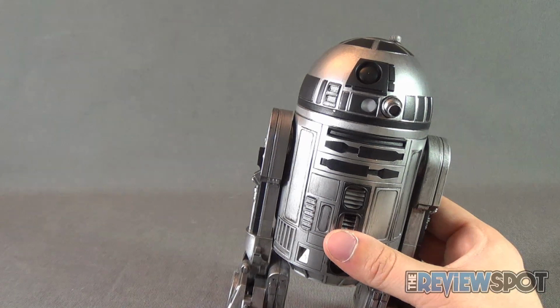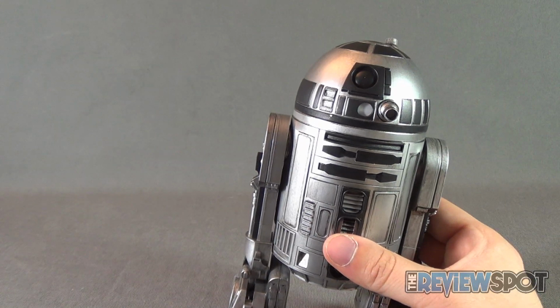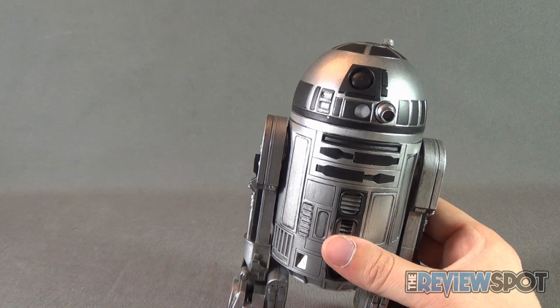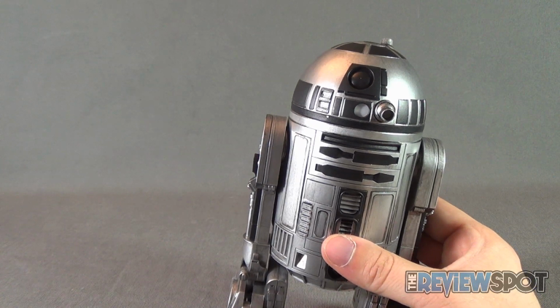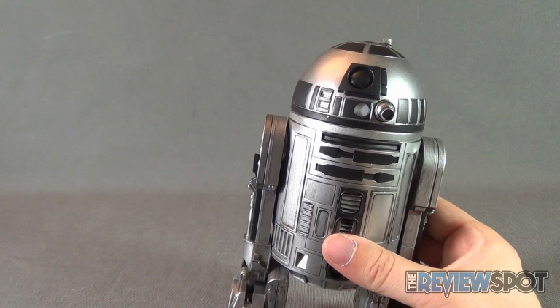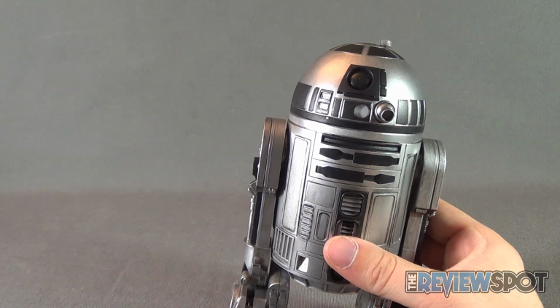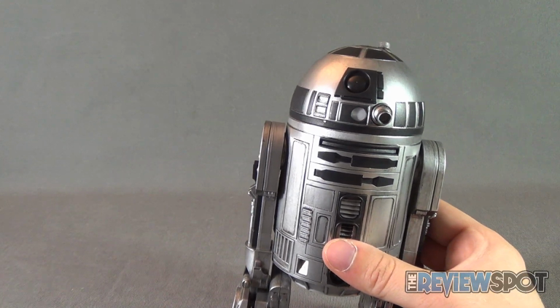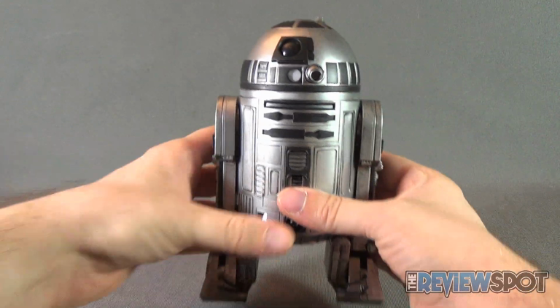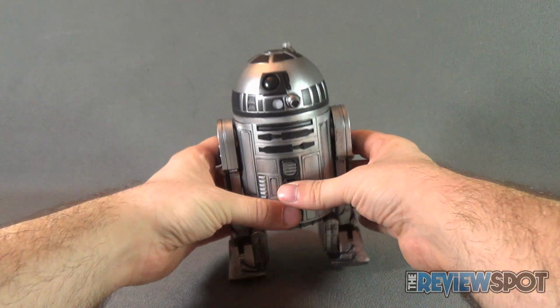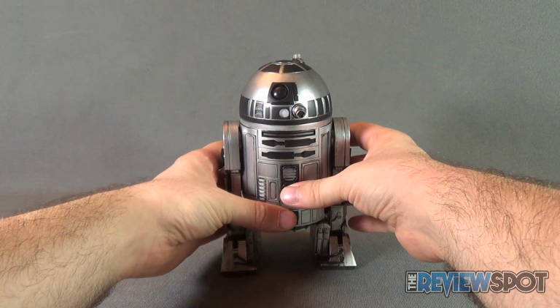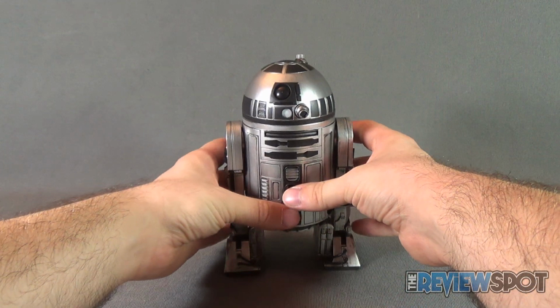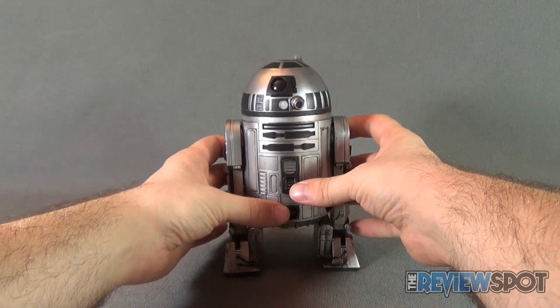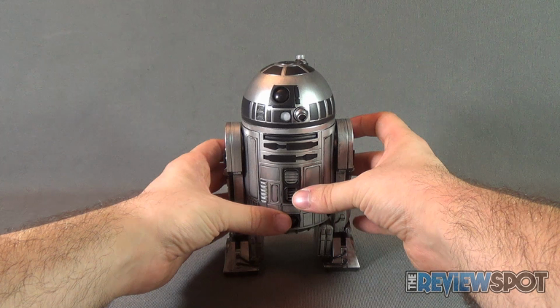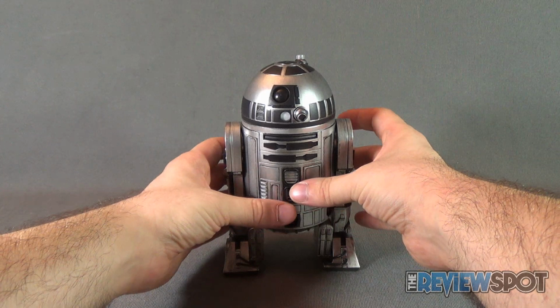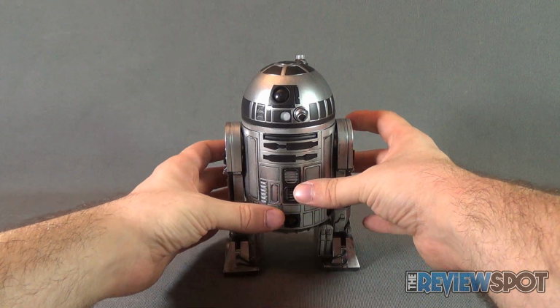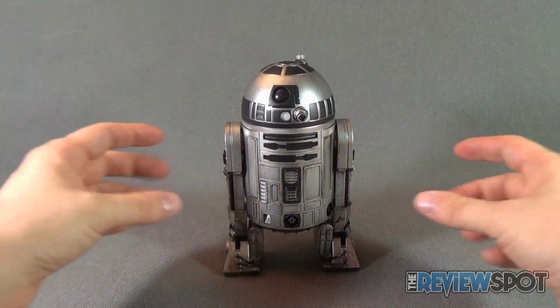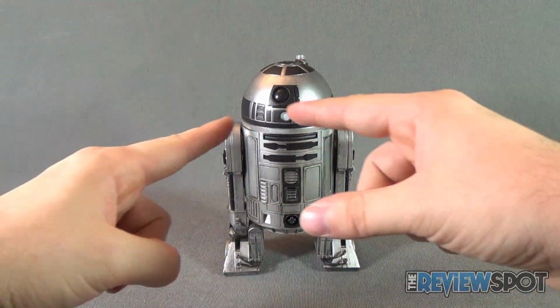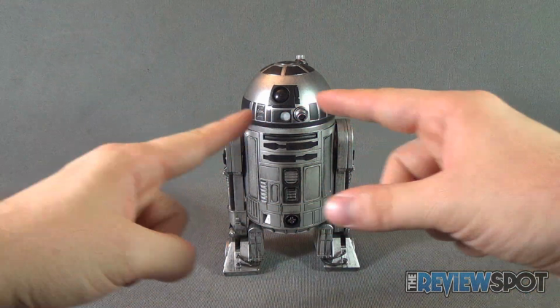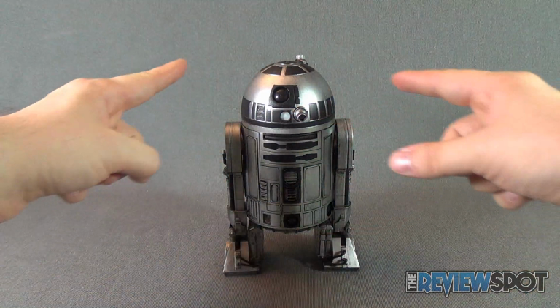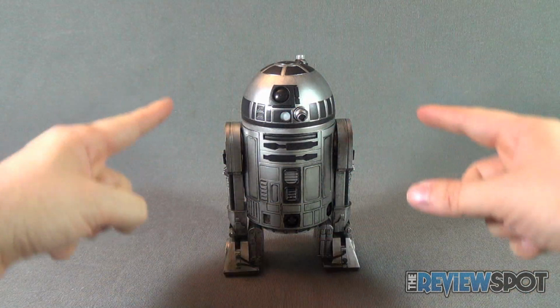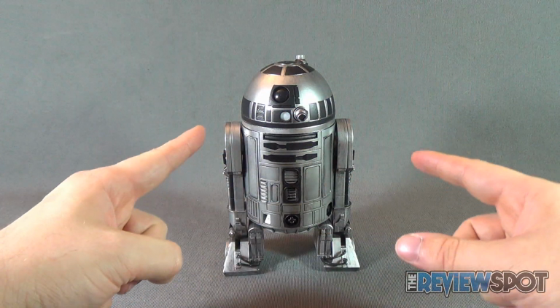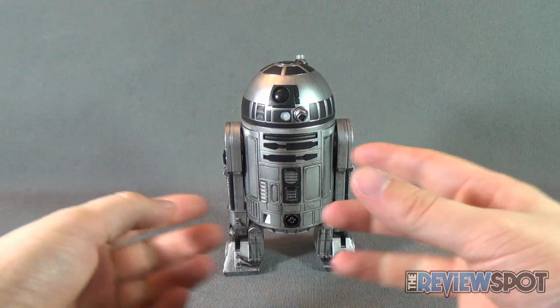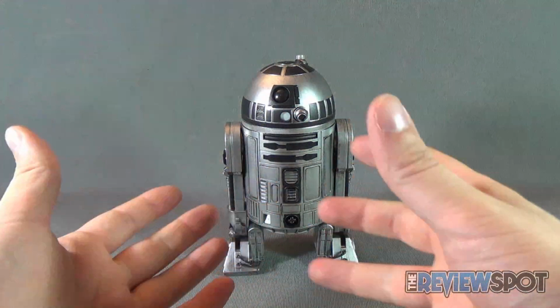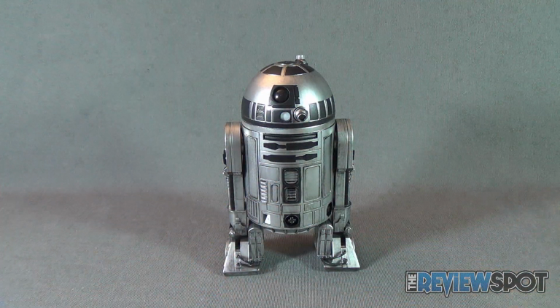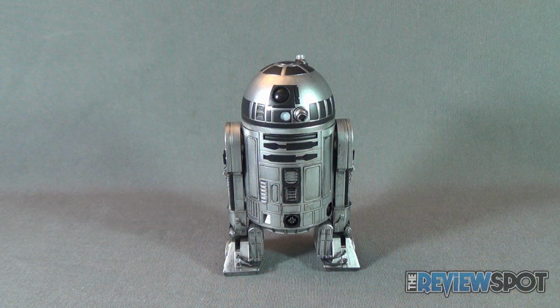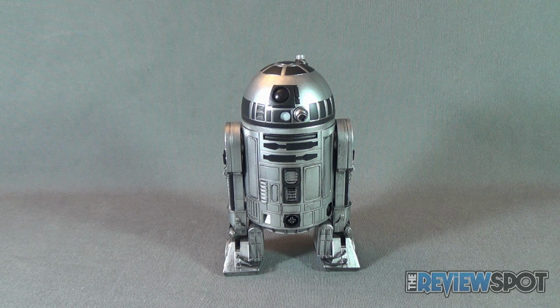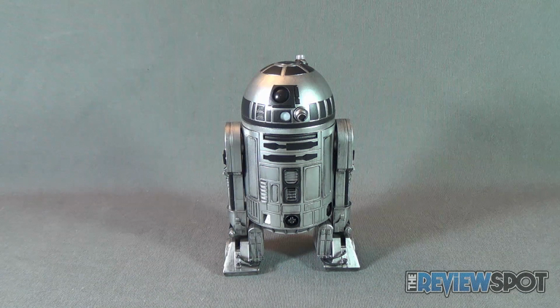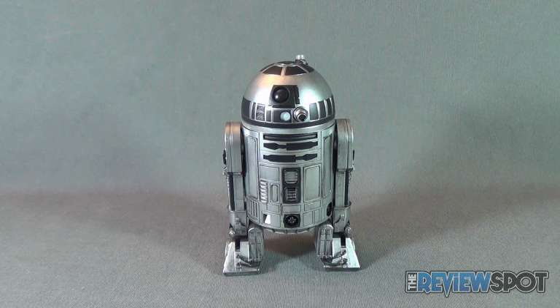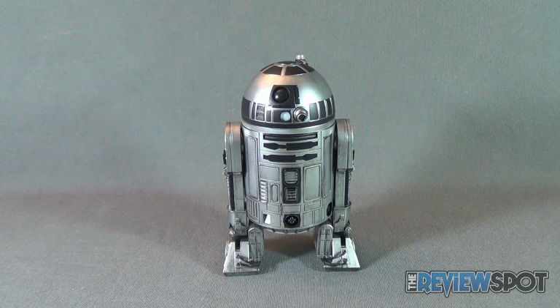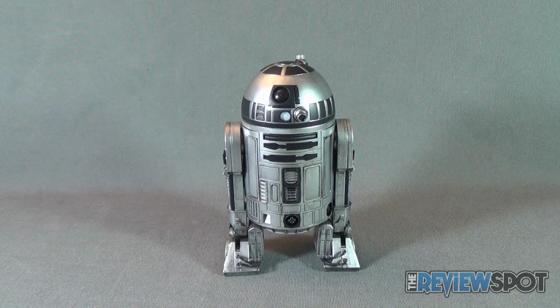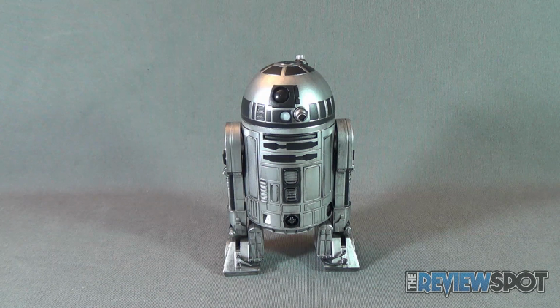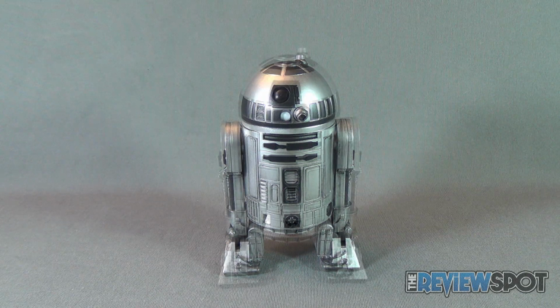It doesn't have much in the way of accessories. The original R2-D2 from Sideshow had Jabba's tray and a couple of additional arms. This one is slightly more bare bones.